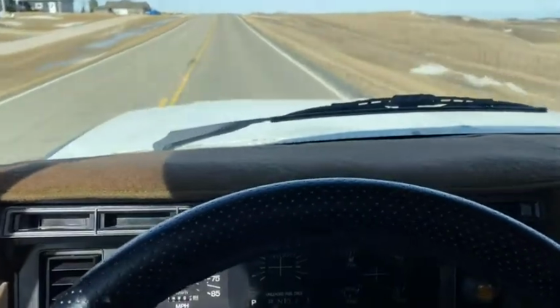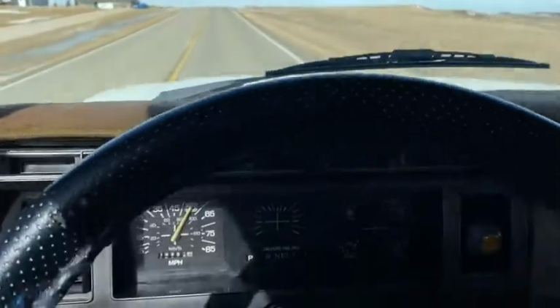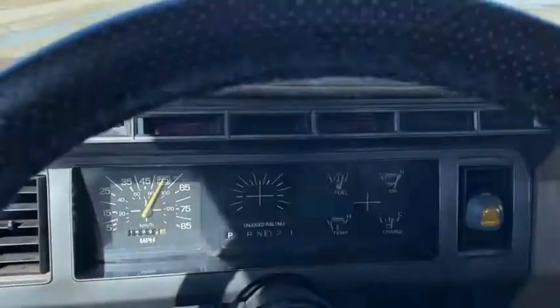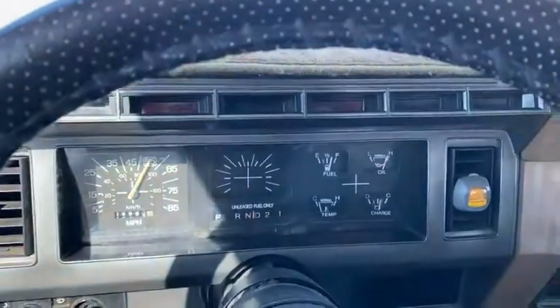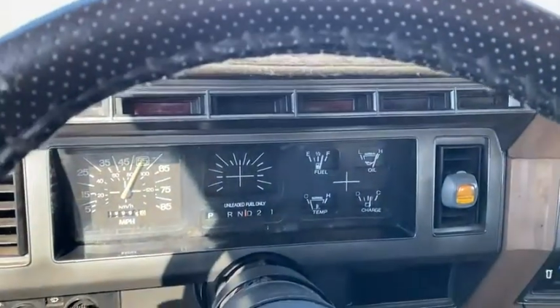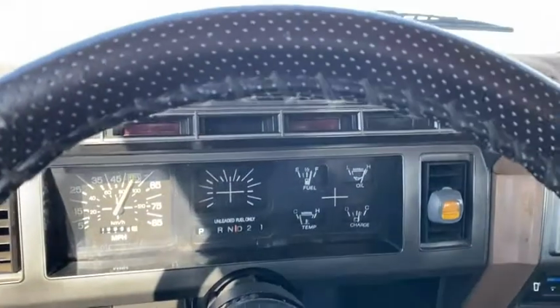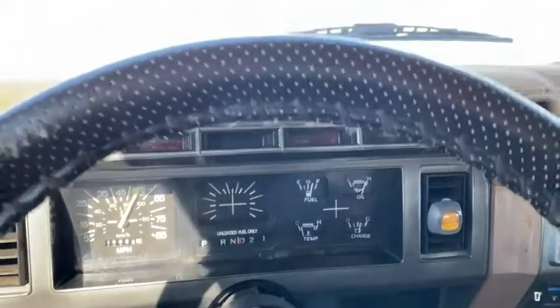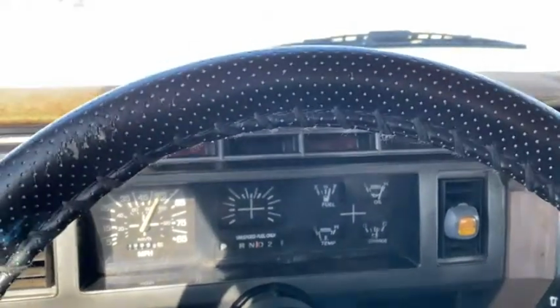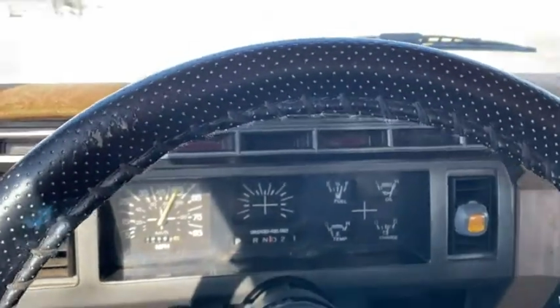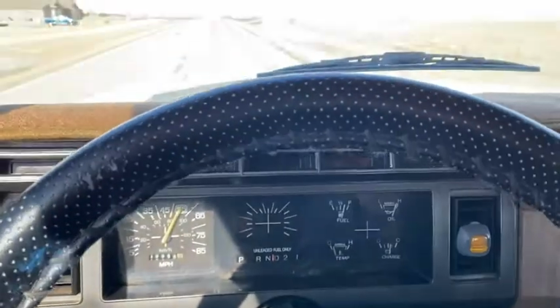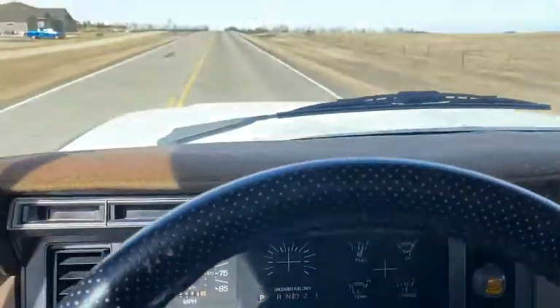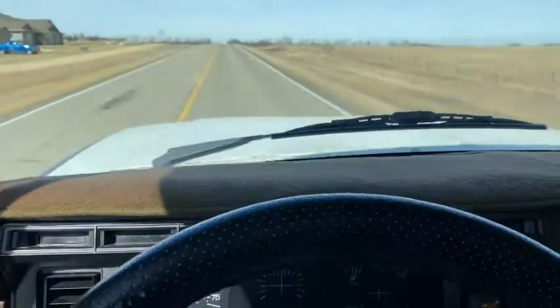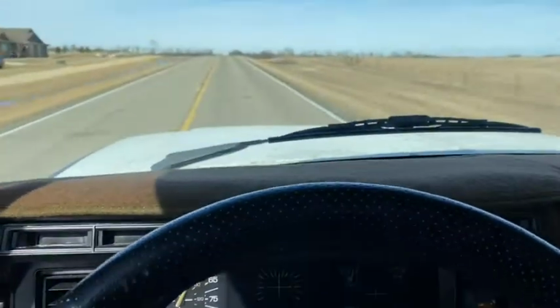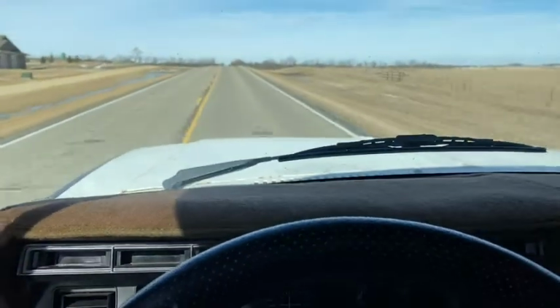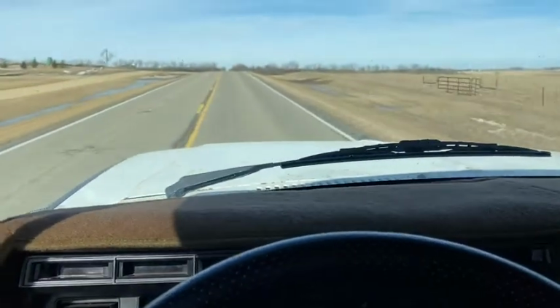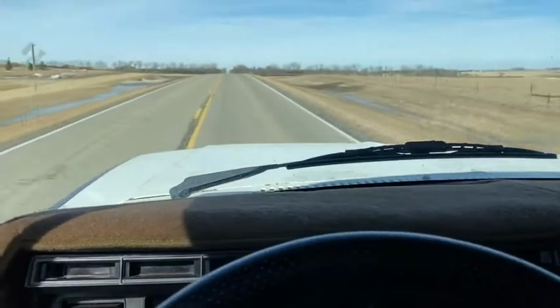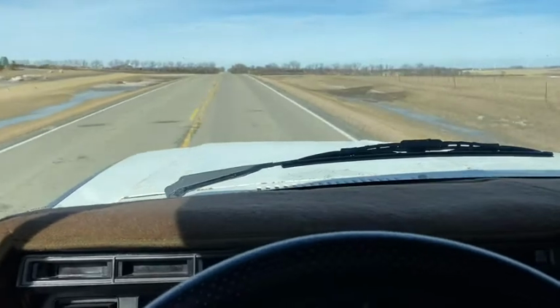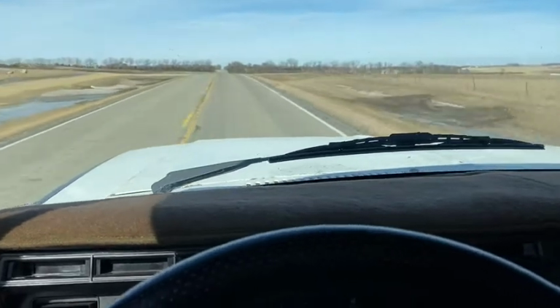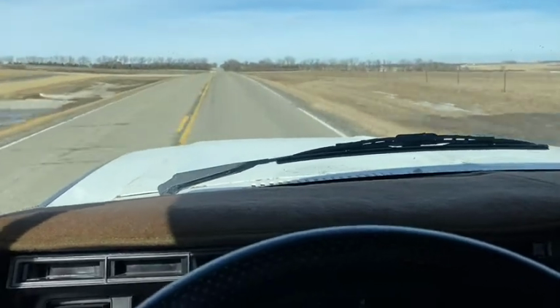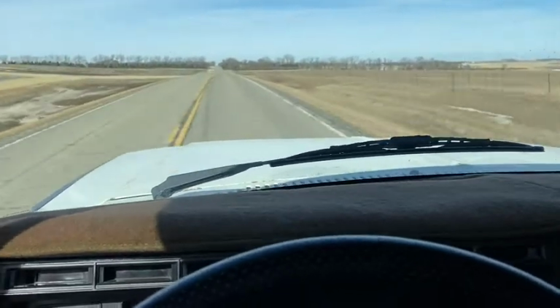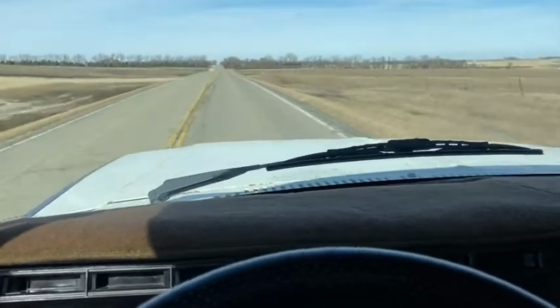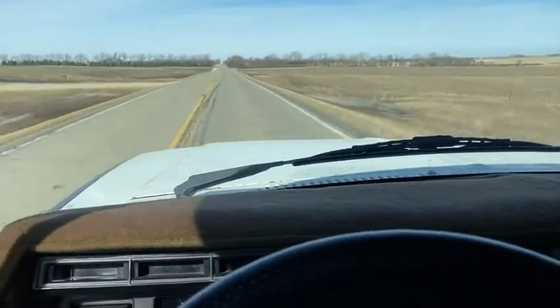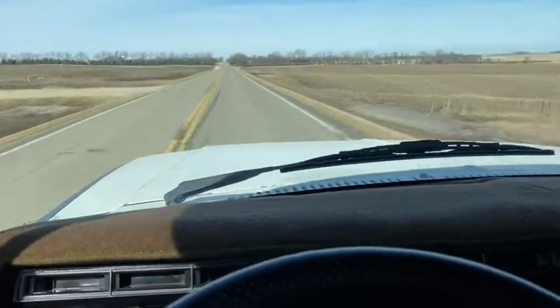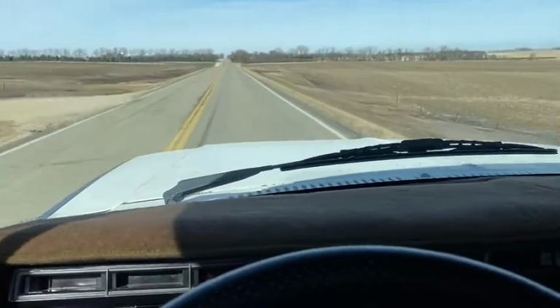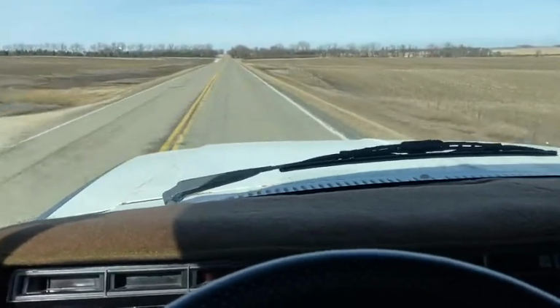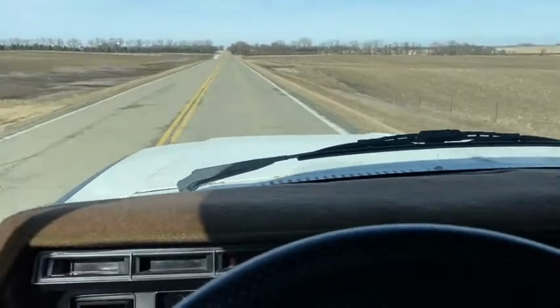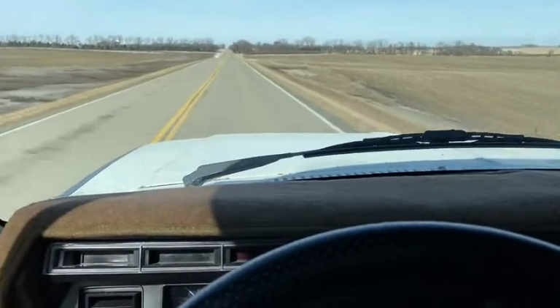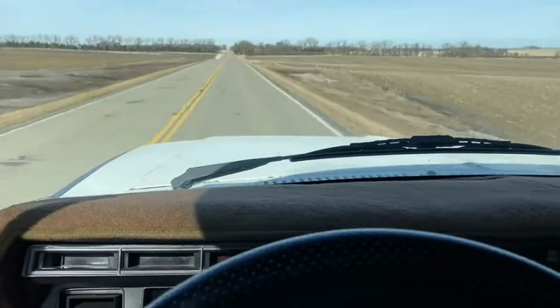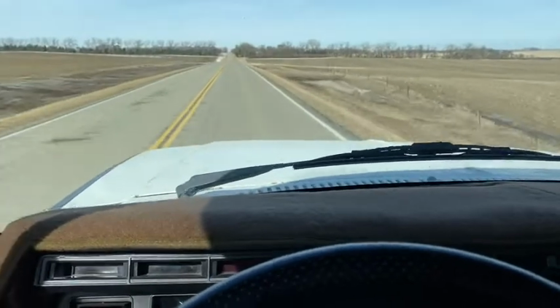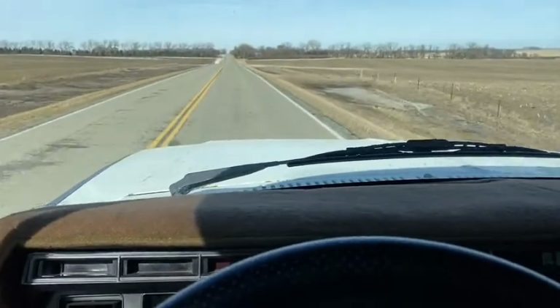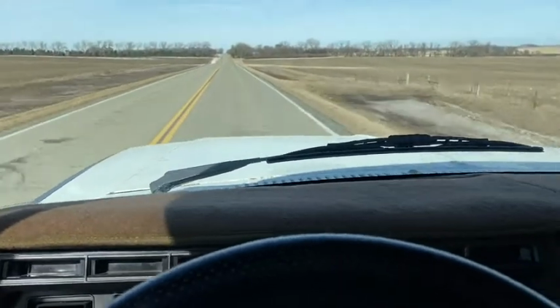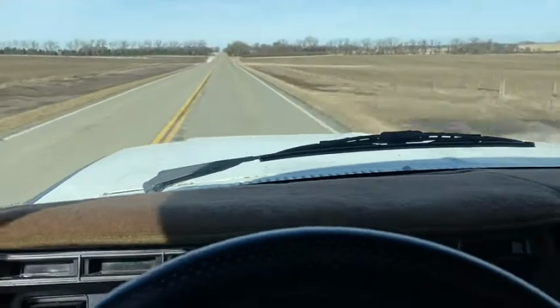You can see your fuel gauge working. Fan works, your temp gauge is starting to come up. I can feel heat coming out of the ducts. You can barely hear the radio with the louder exhaust, but it's working.